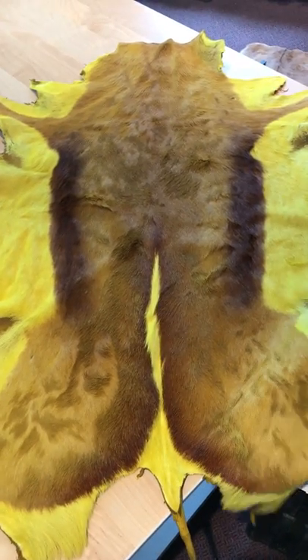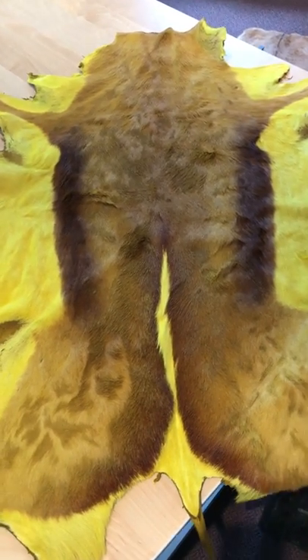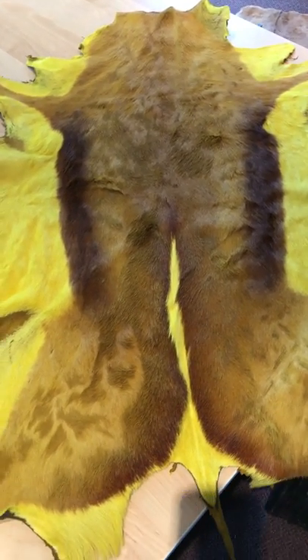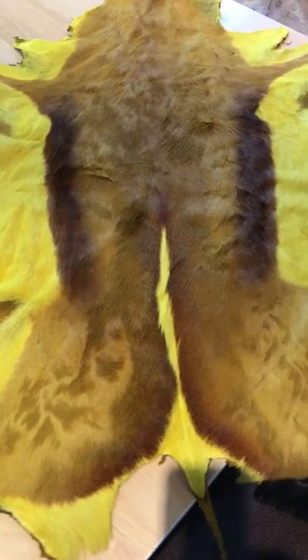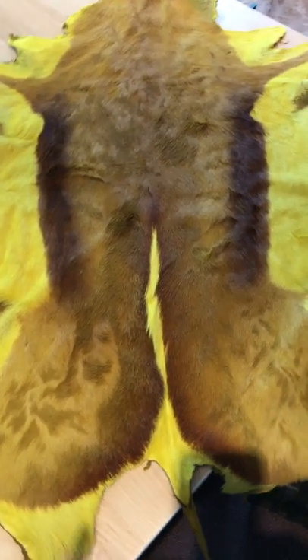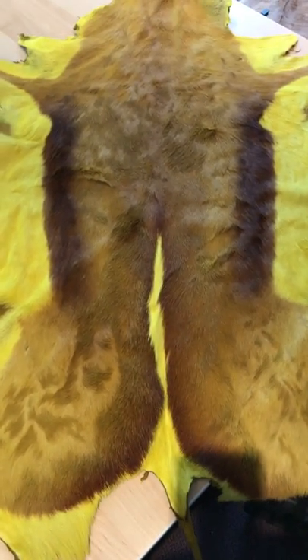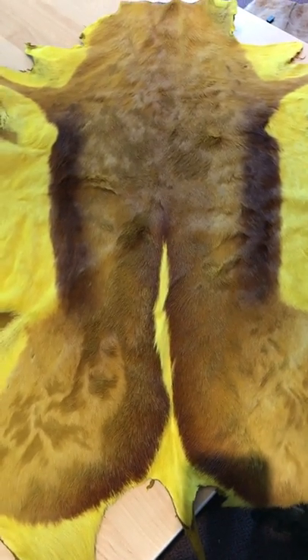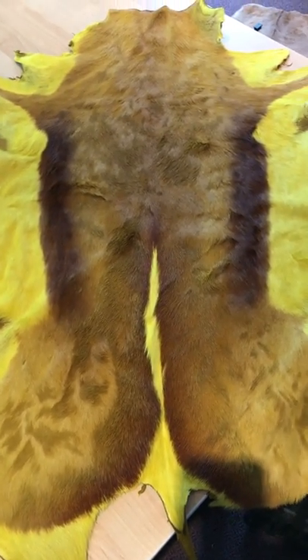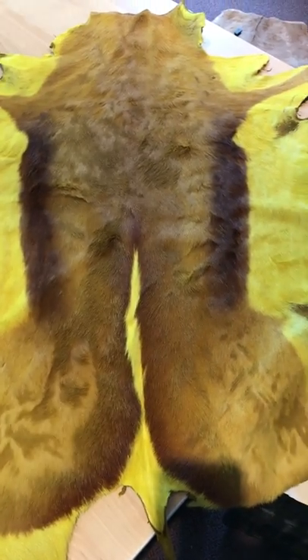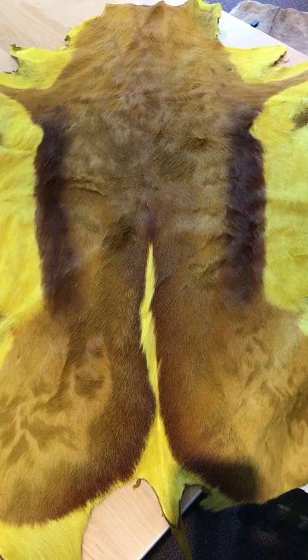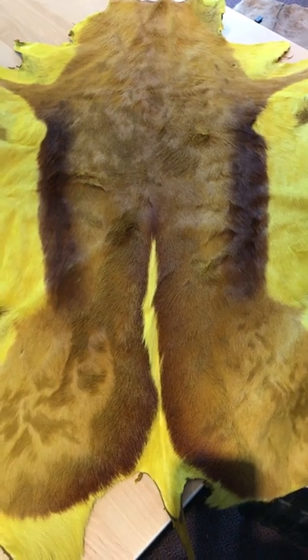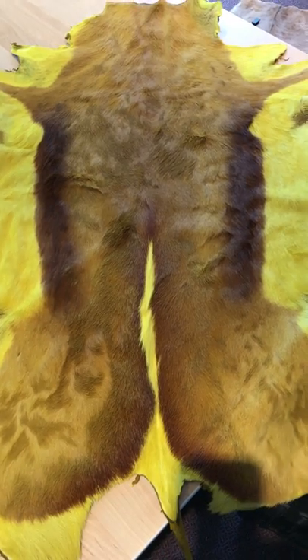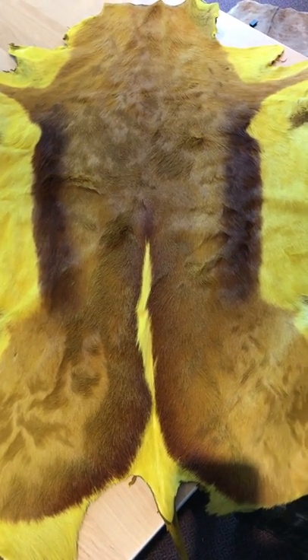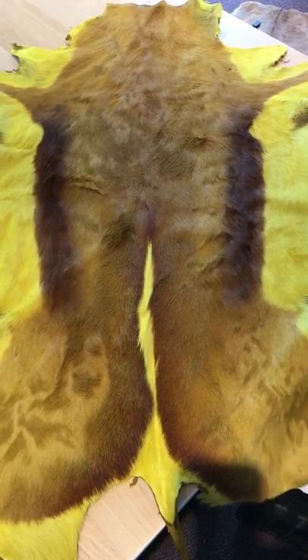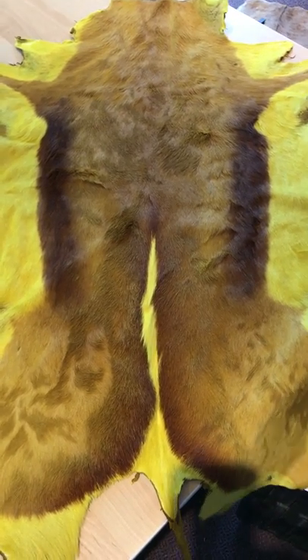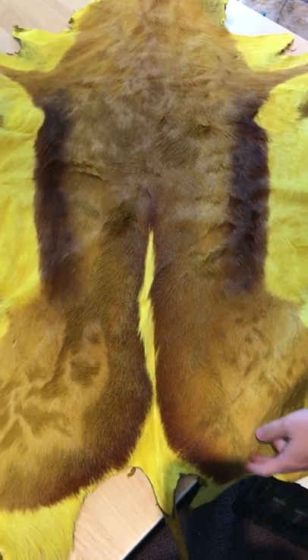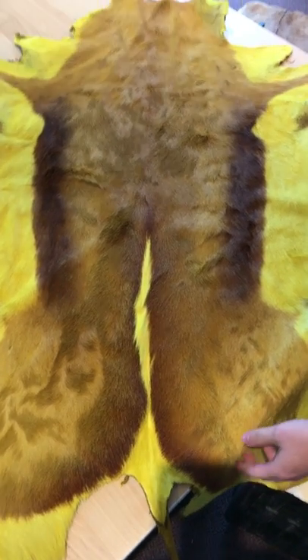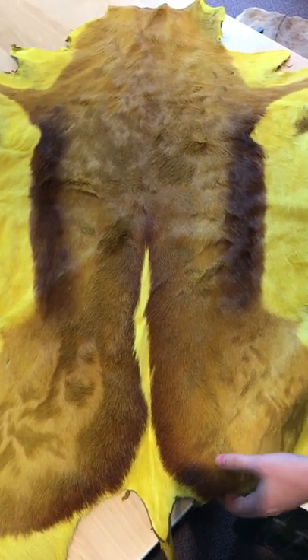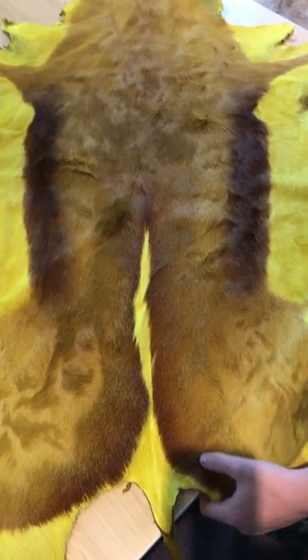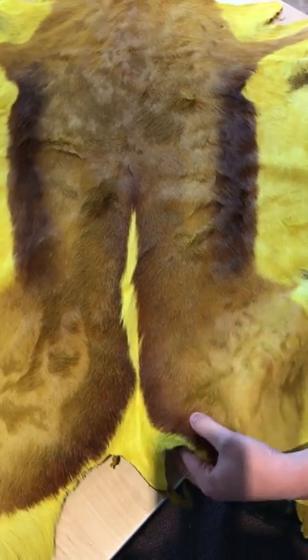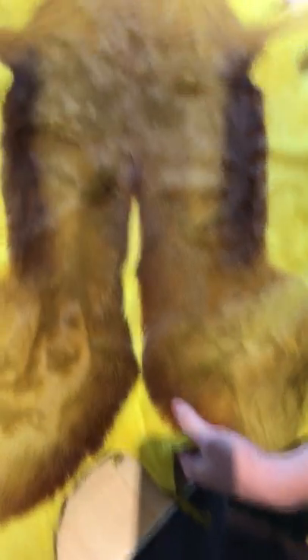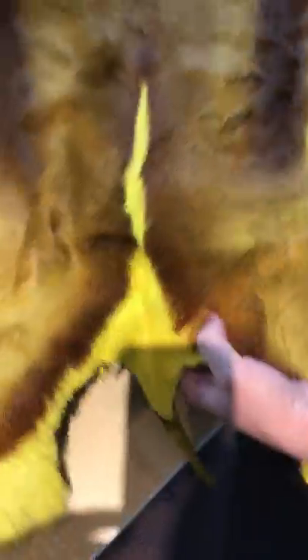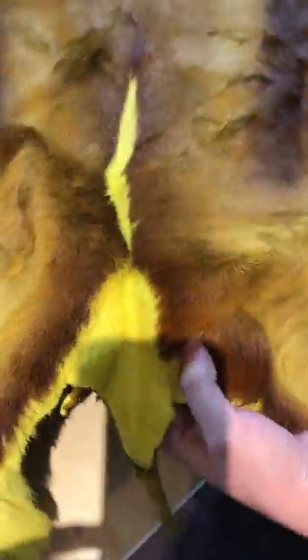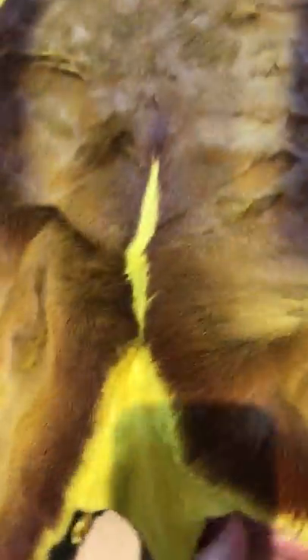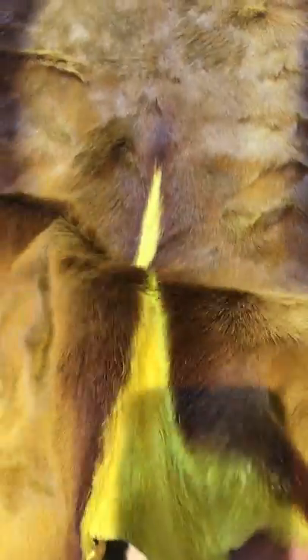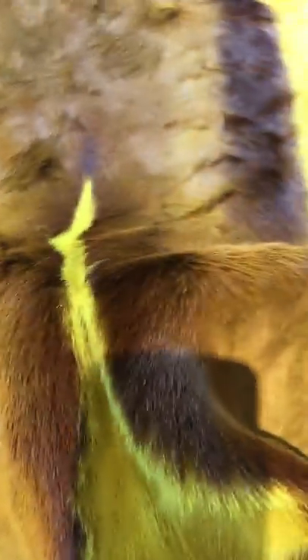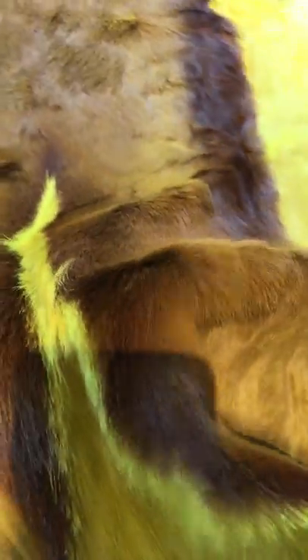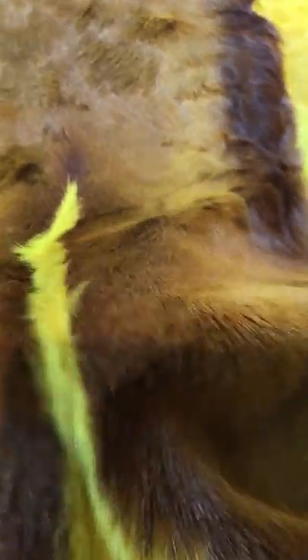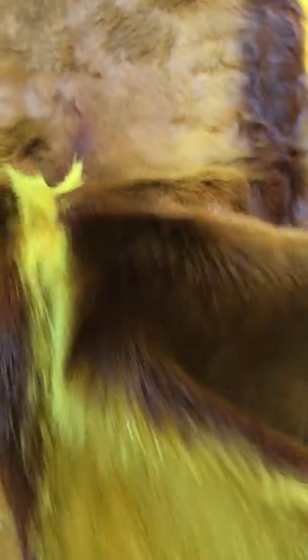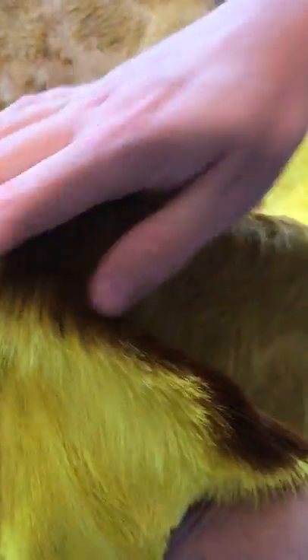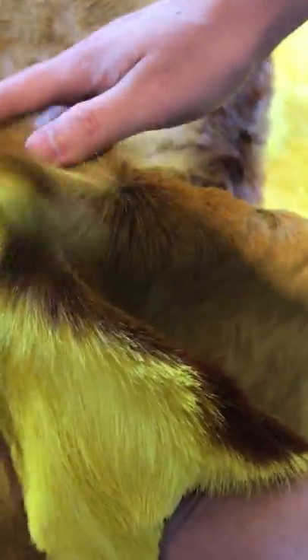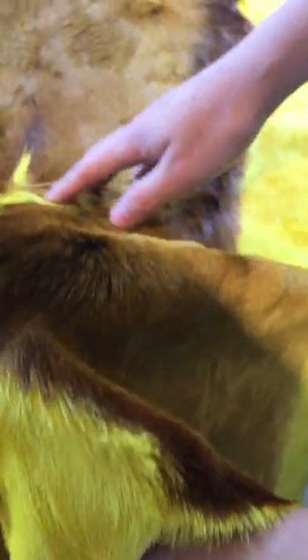The dyed springbok skins can be used to make handbags and pillows, and can also be used for decoration. Some people like to drape it over a sofa or a chair. They have a very interesting feature, which as you can see is what we call the mohawk.